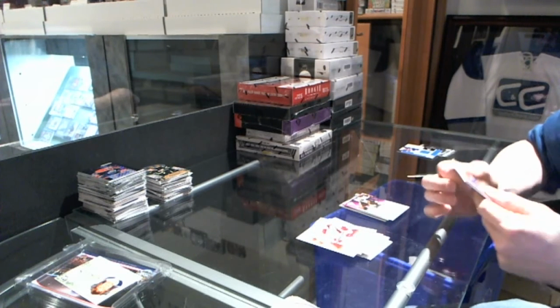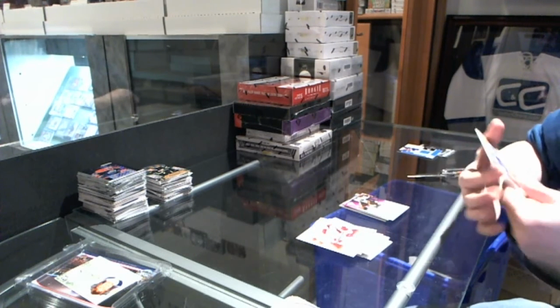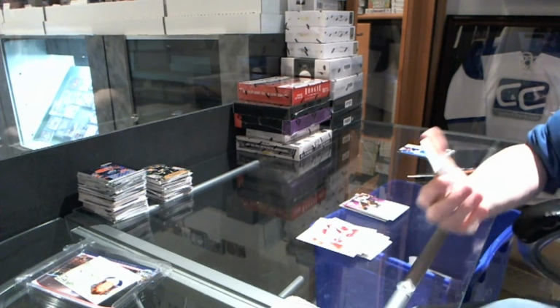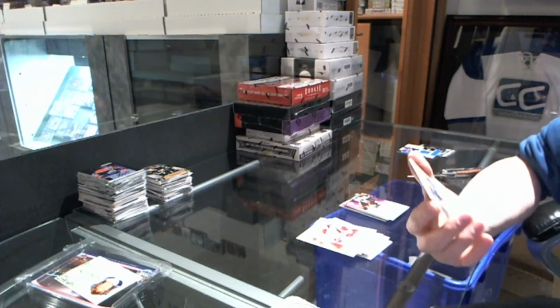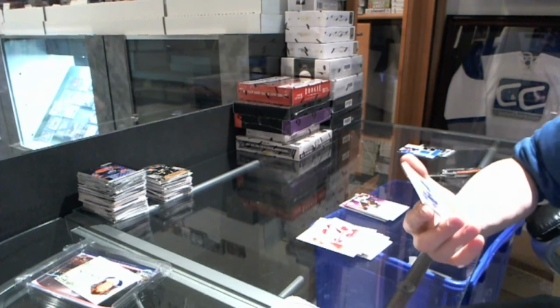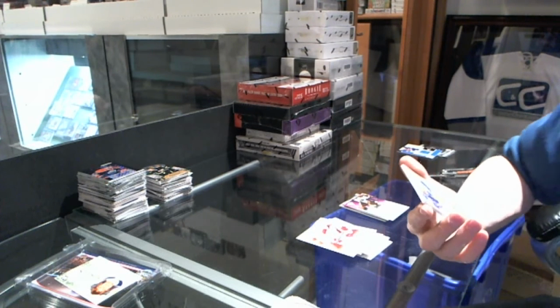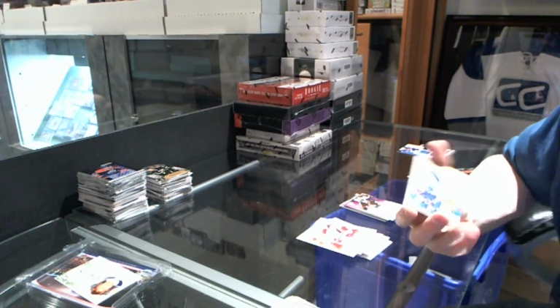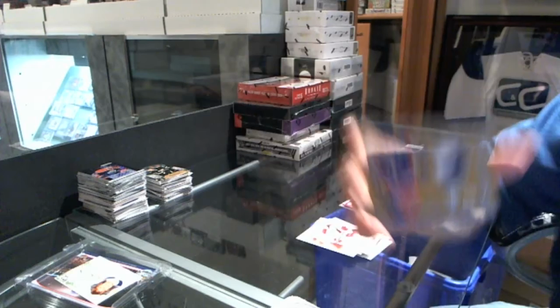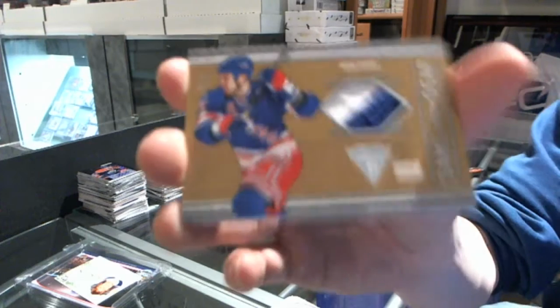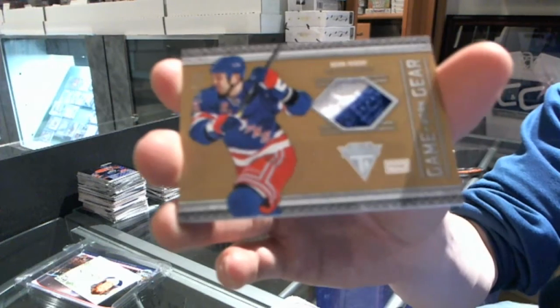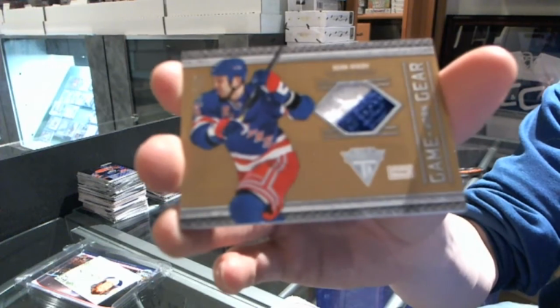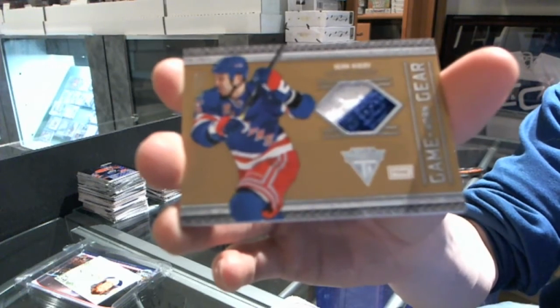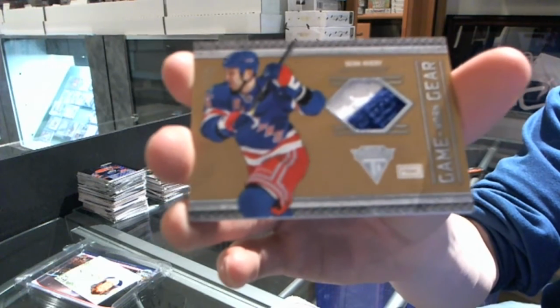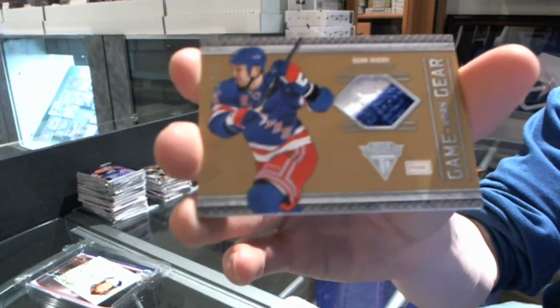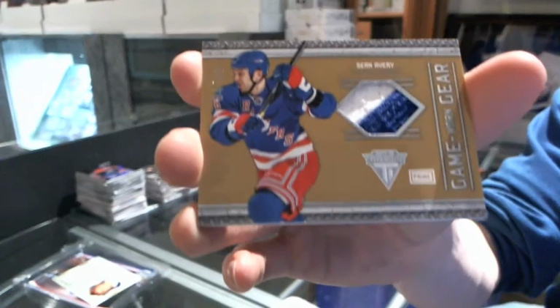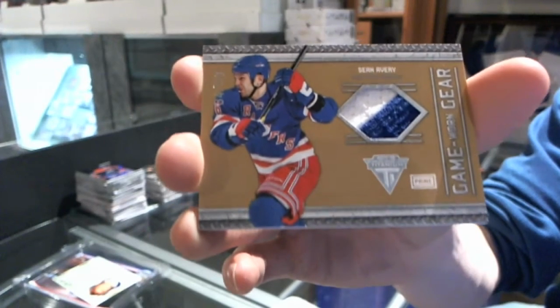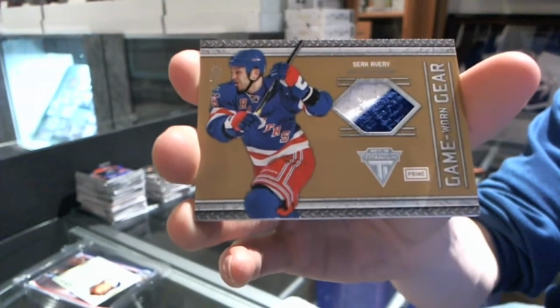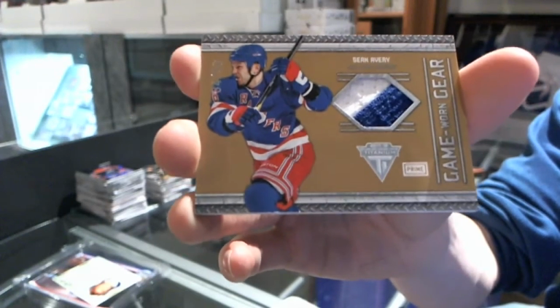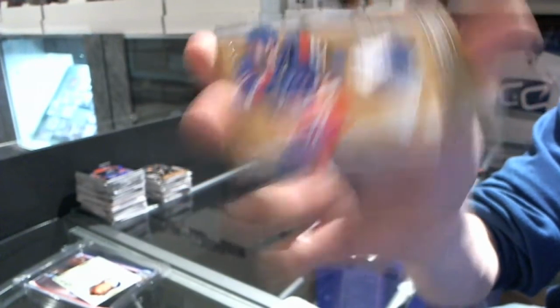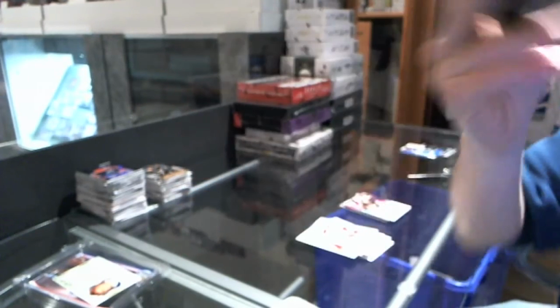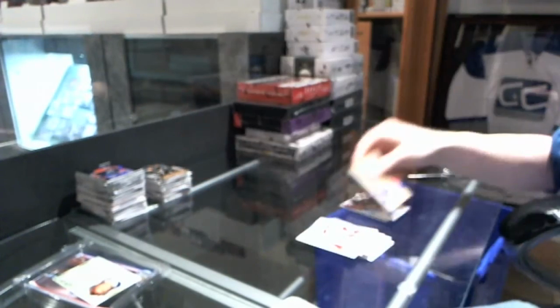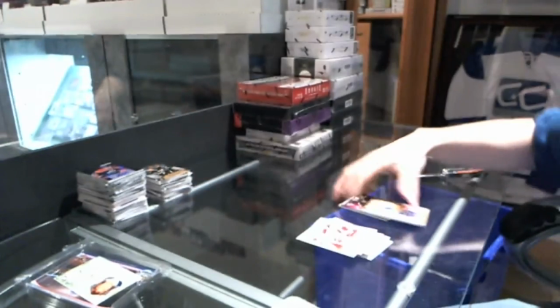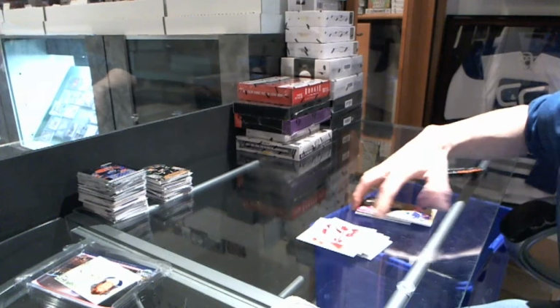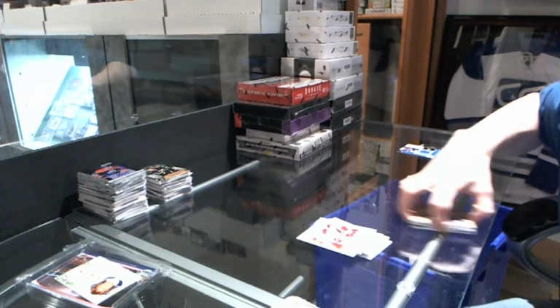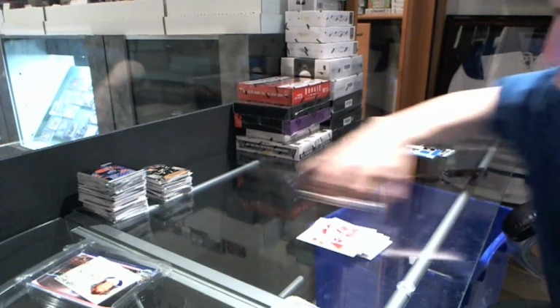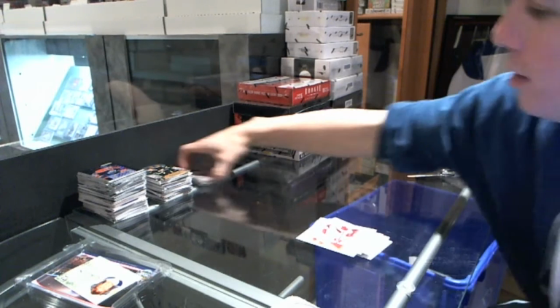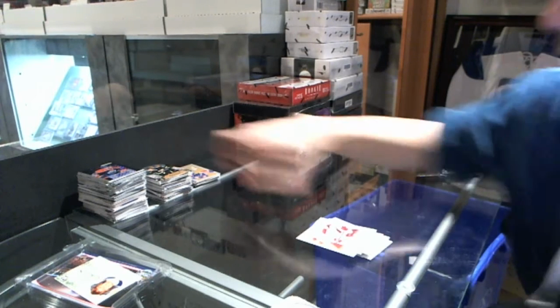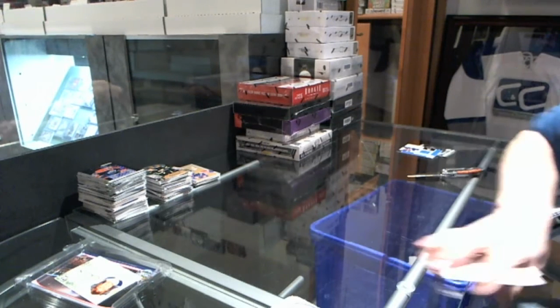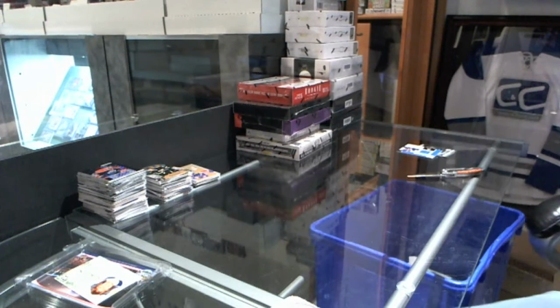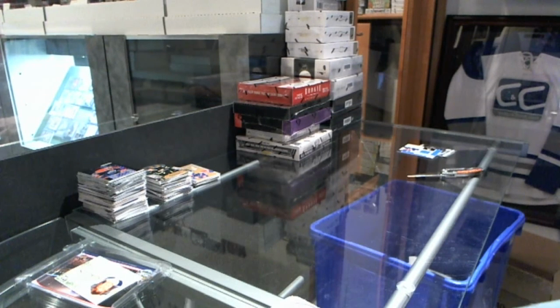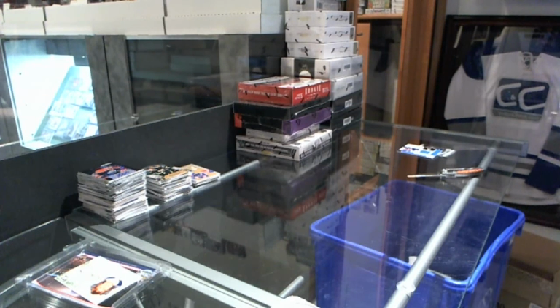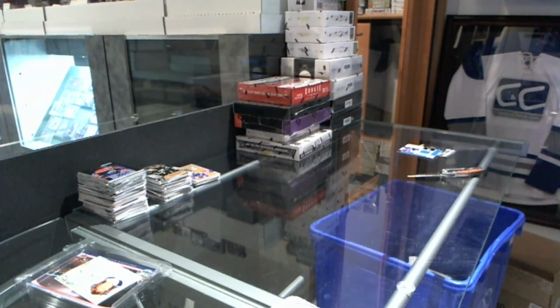We've got a Game Gear jersey prime, number 34-50, for the New York Rangers, Sean Avery. Alright, on to the anthology.